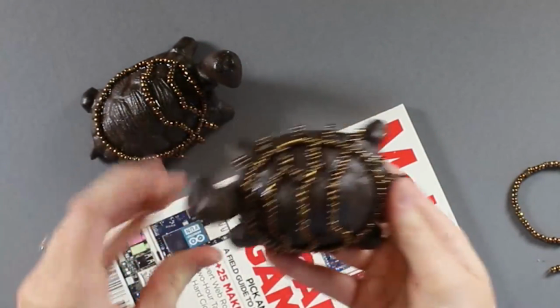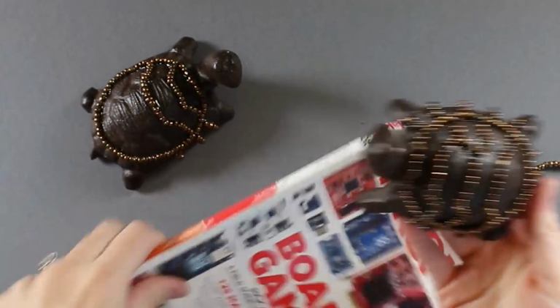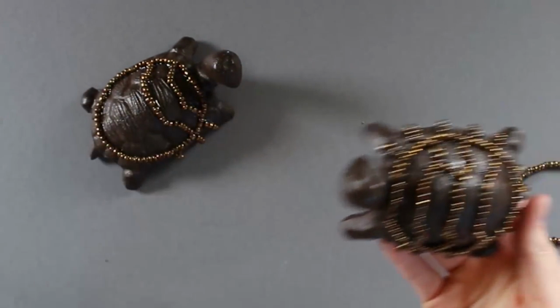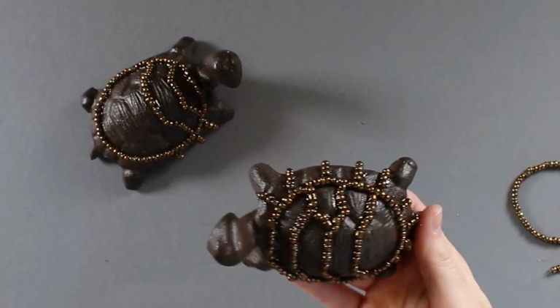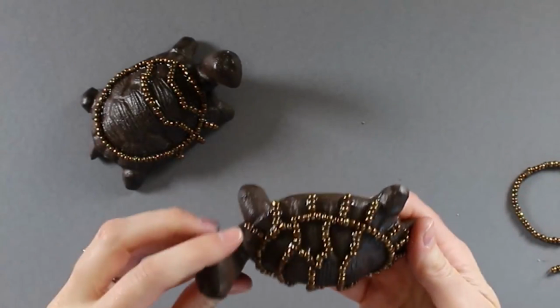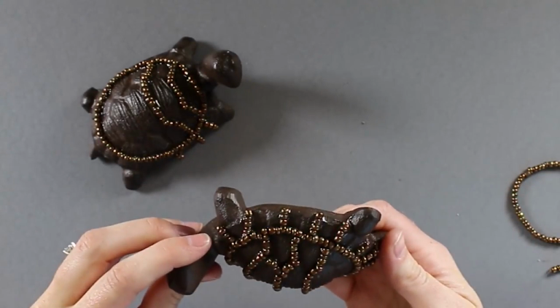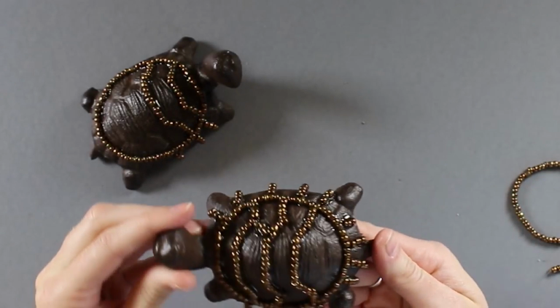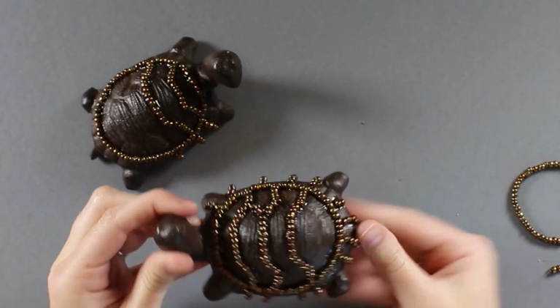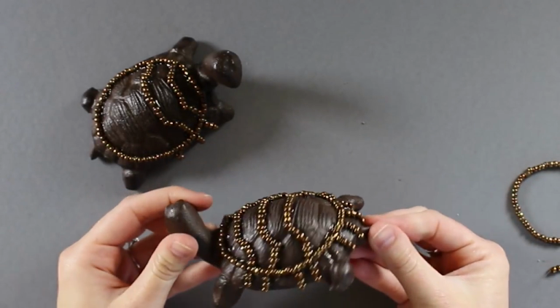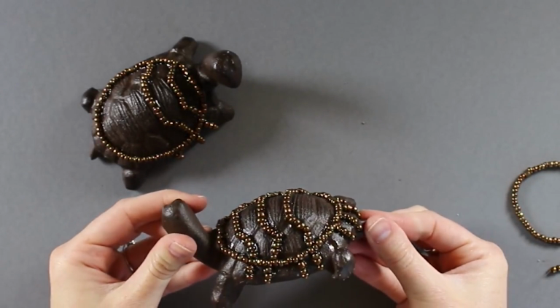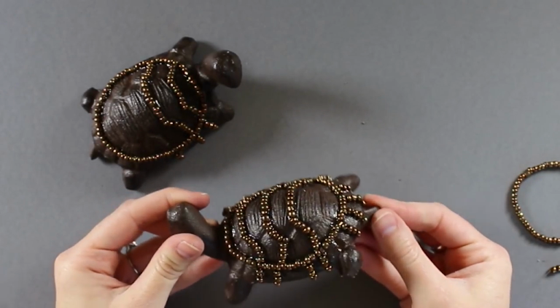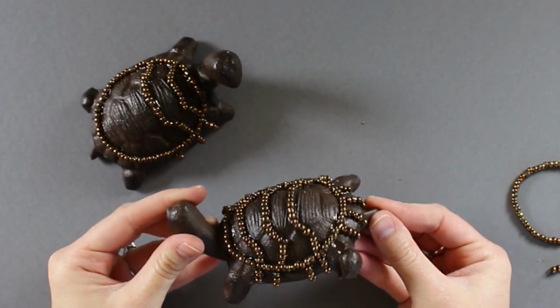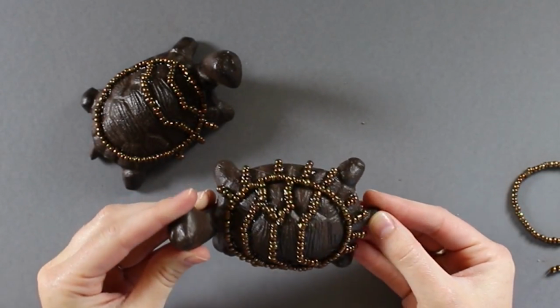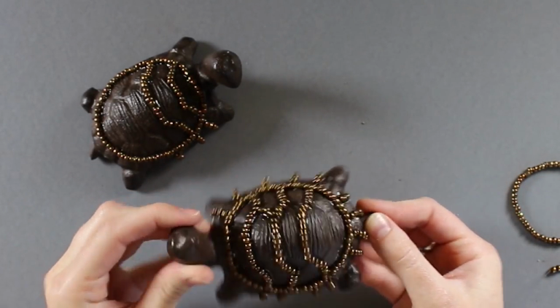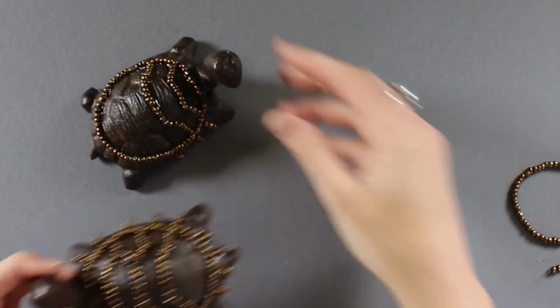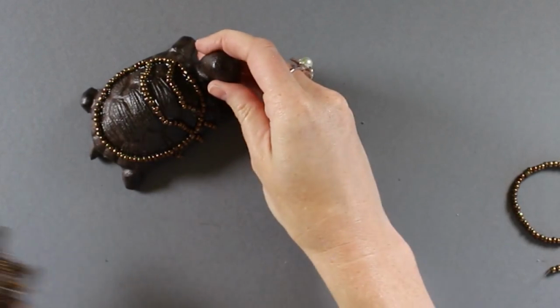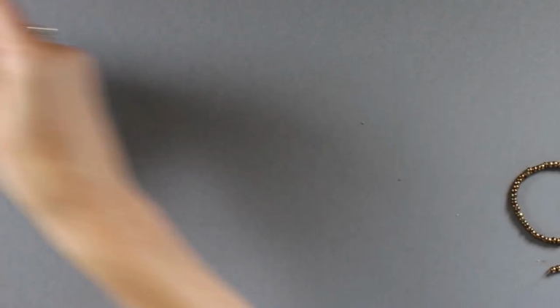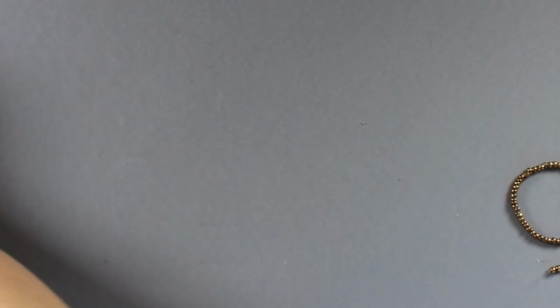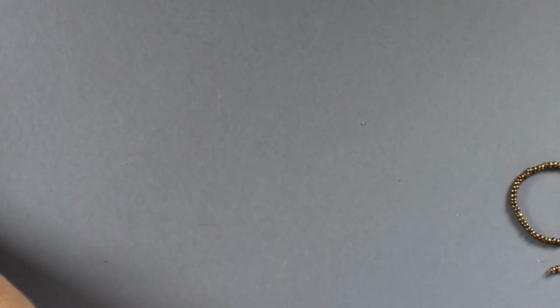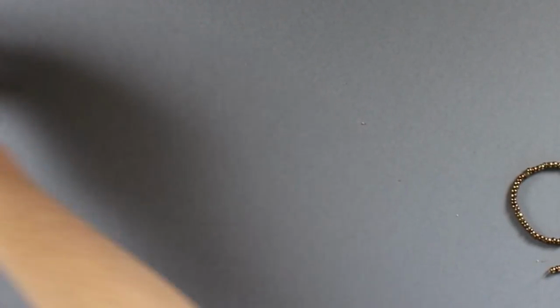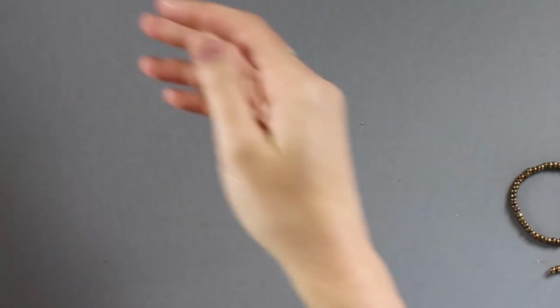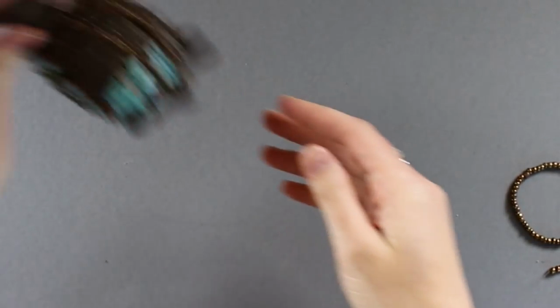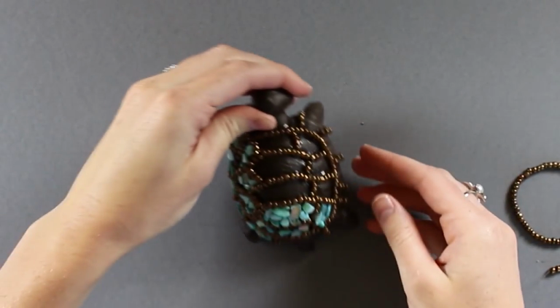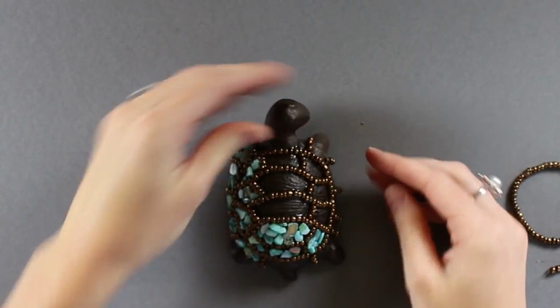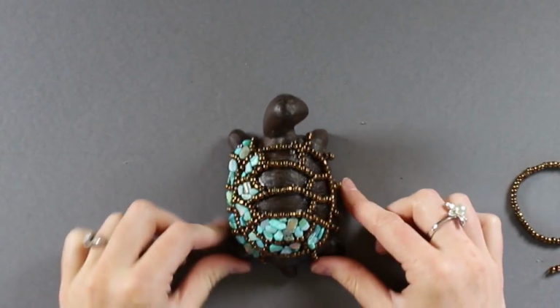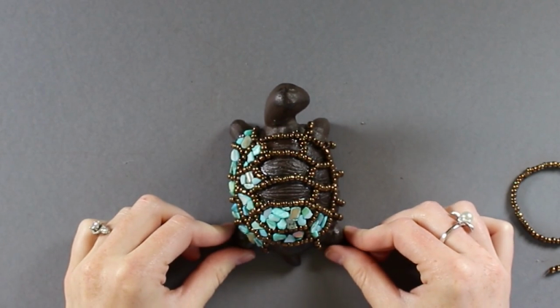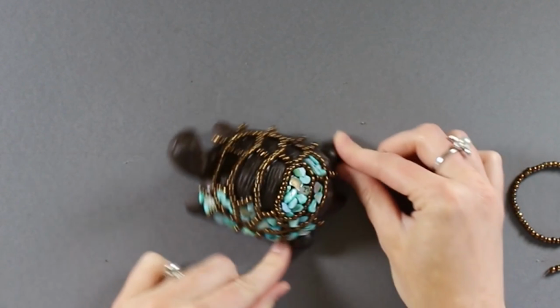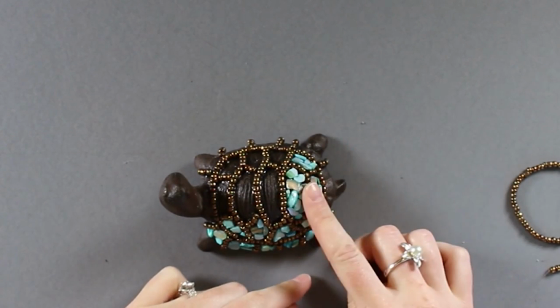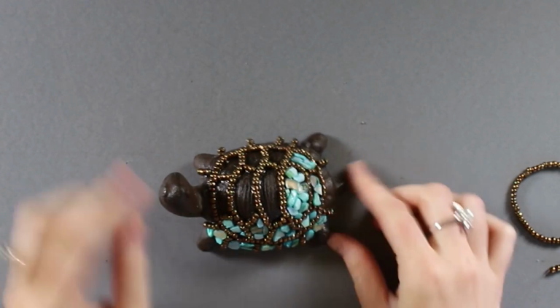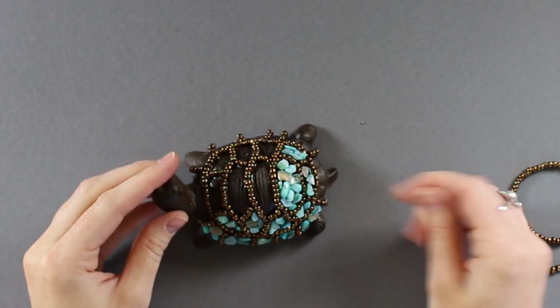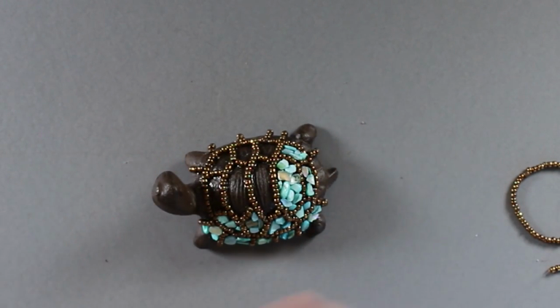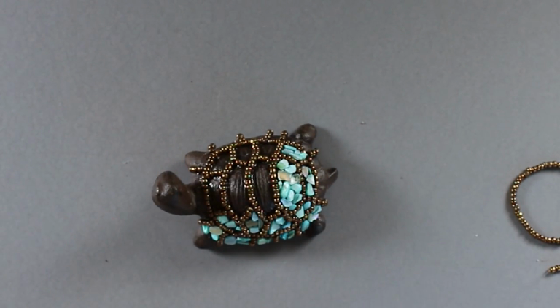Once you get further along, this is kind of what it starts to look like — super cute and really fun to do. Once you've done the whole turtle and finished all the beads, we're going to start on the aqua-colored mother of pearl stones.